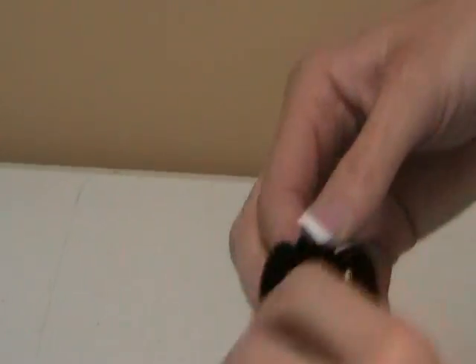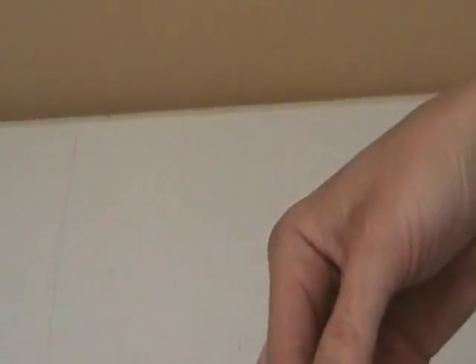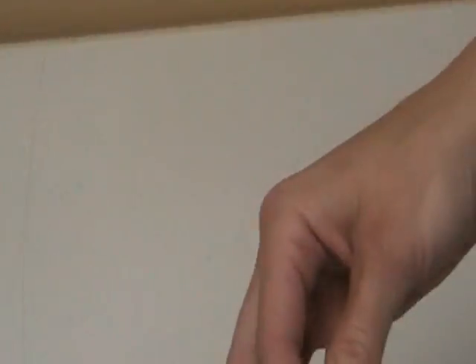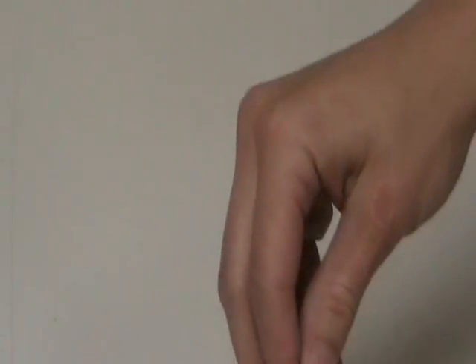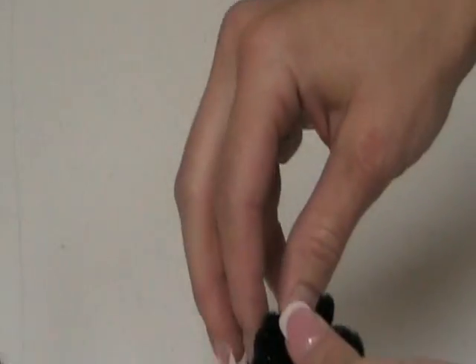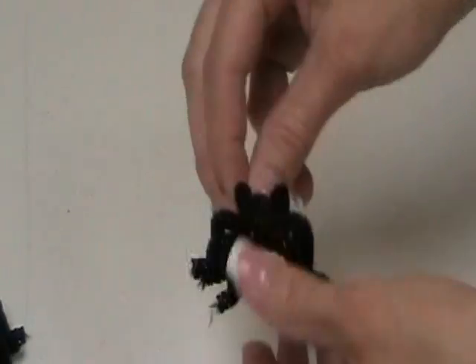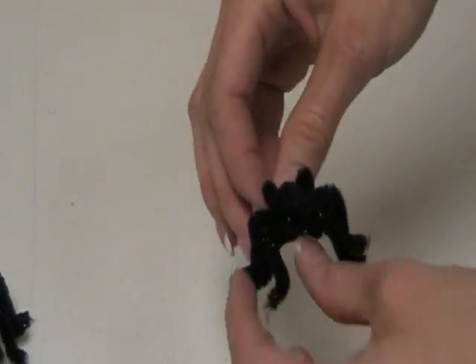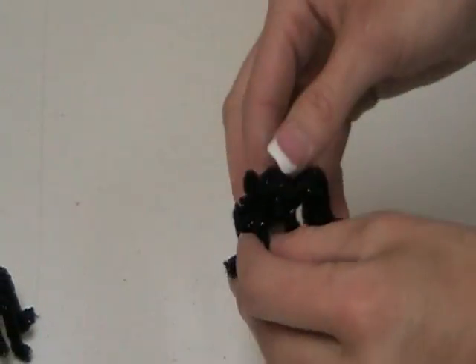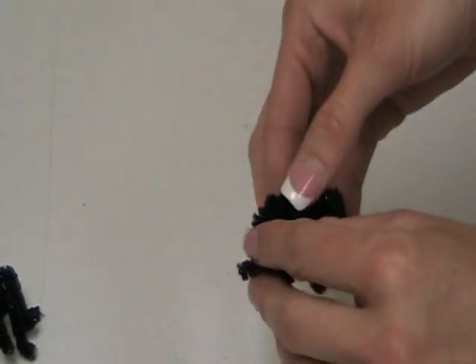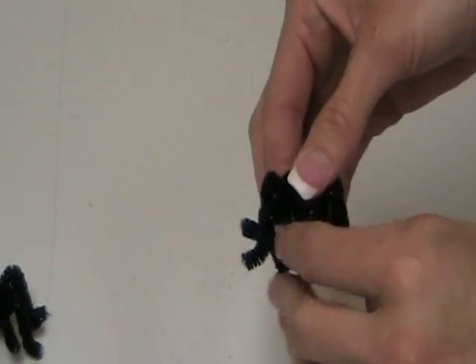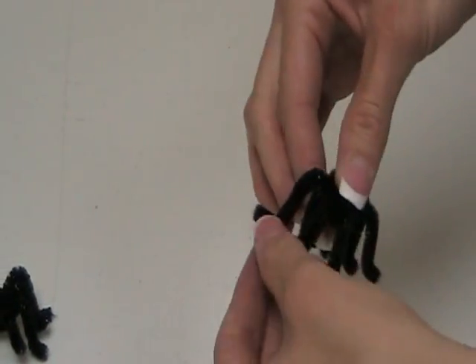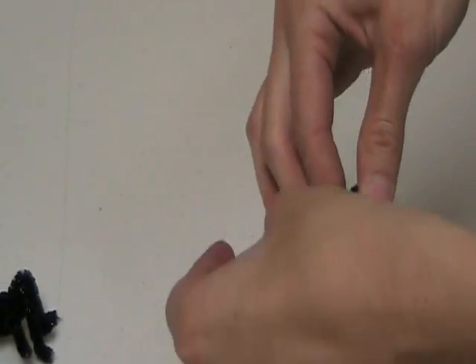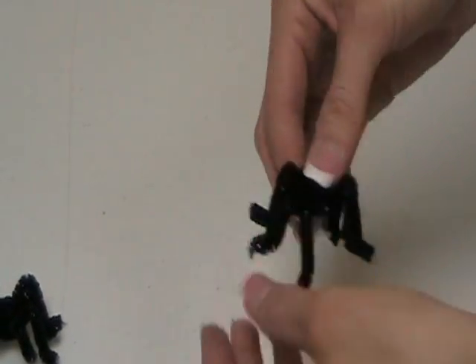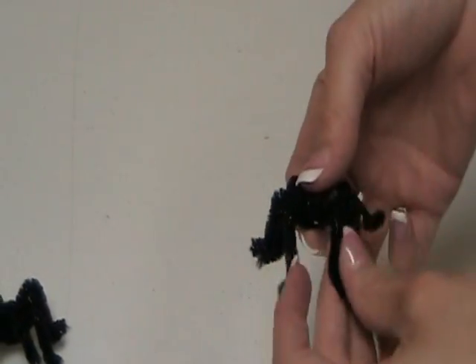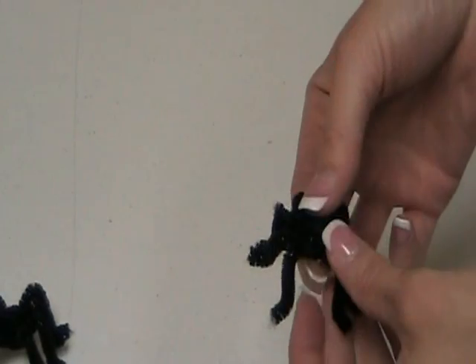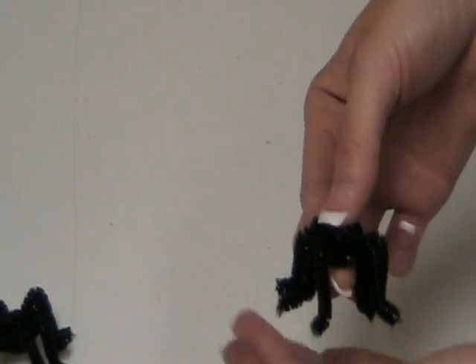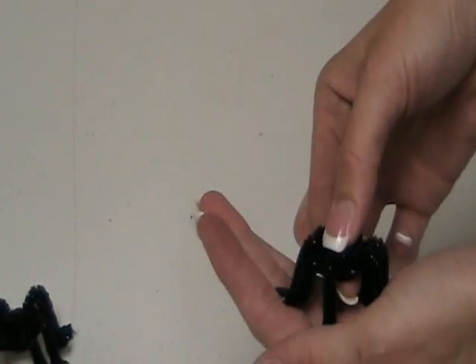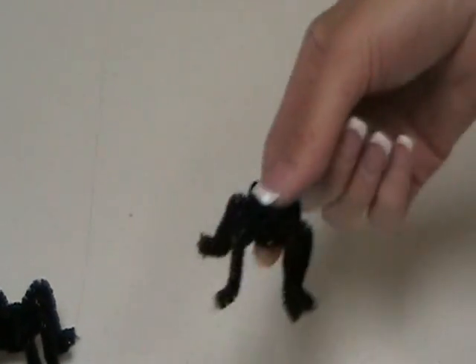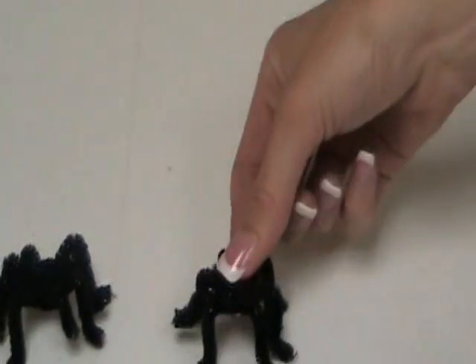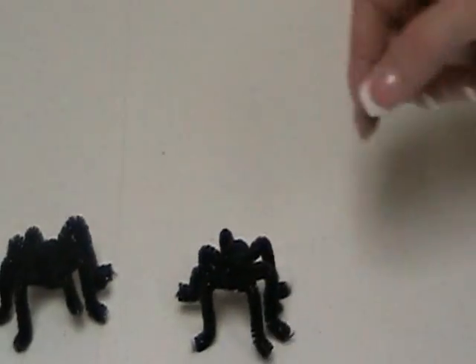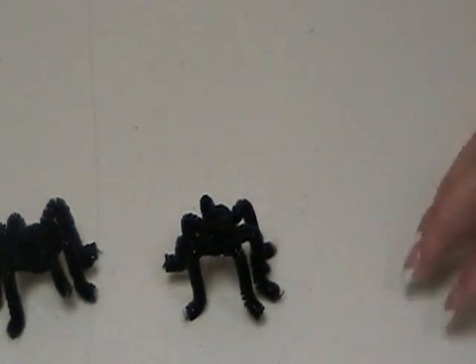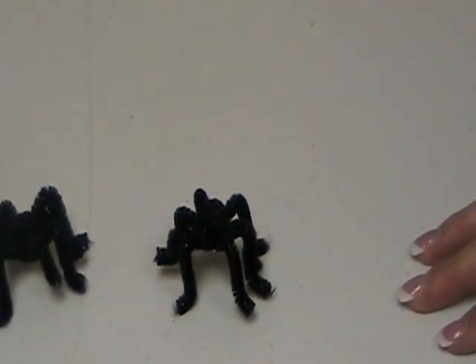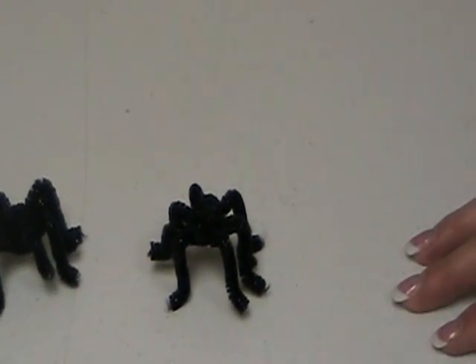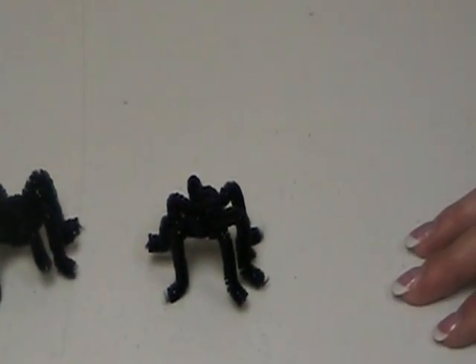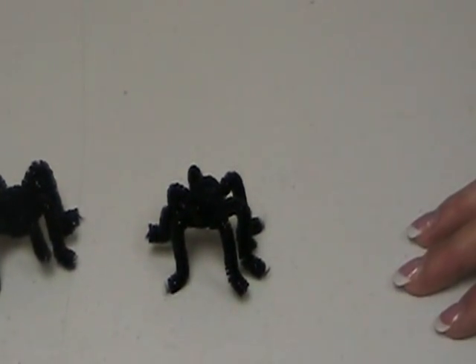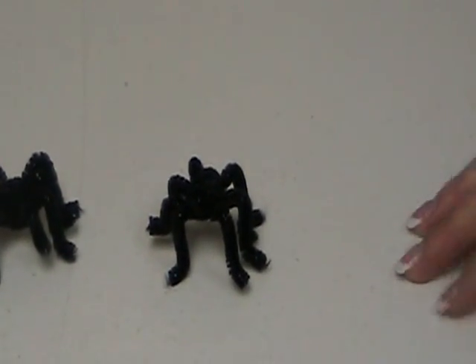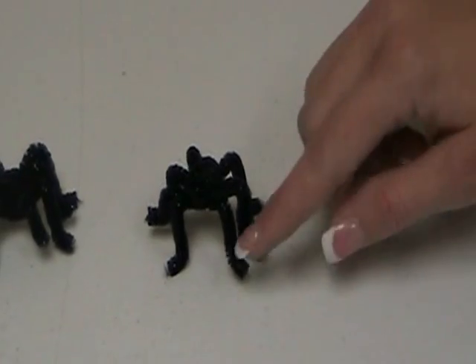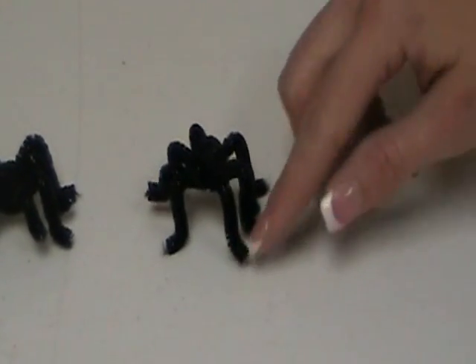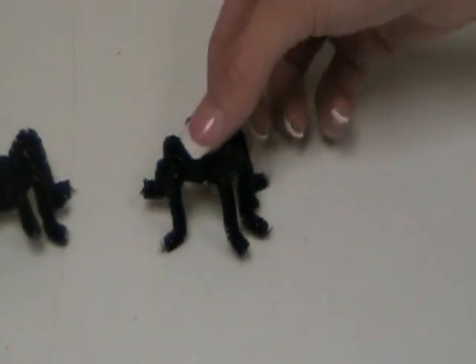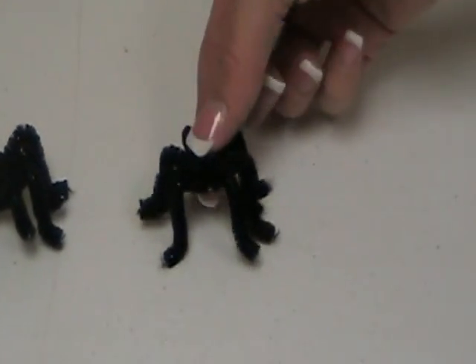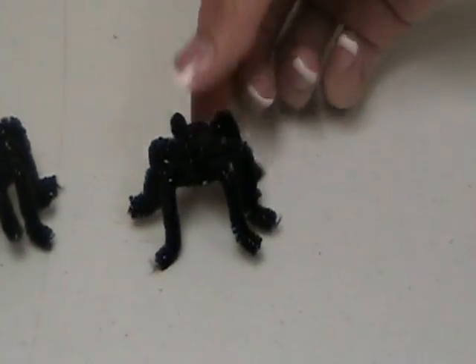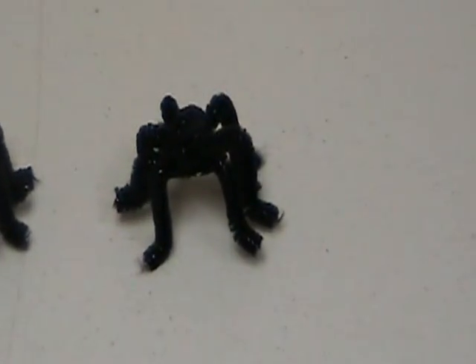When you're done with that, you just separate them a little bit and you have a spider. If you would like, you can add some googly eyes or other accents to make your spider your own.